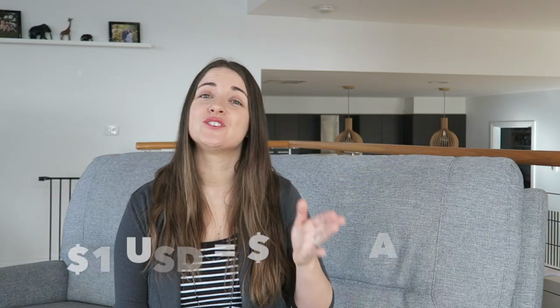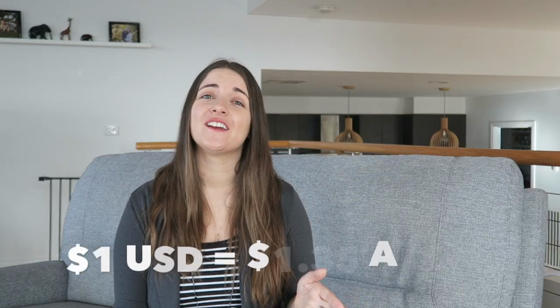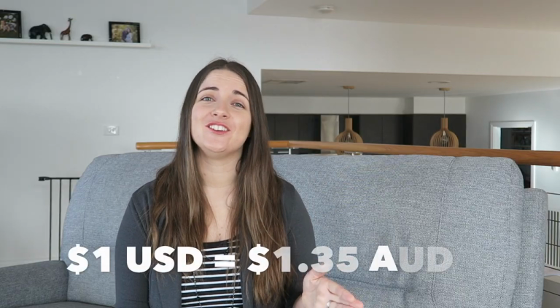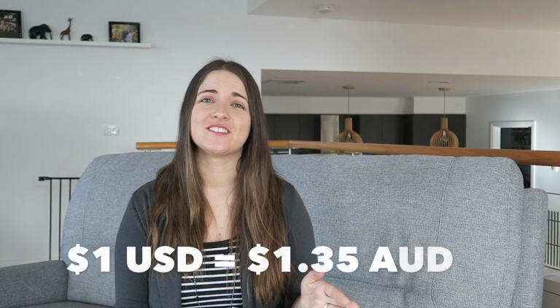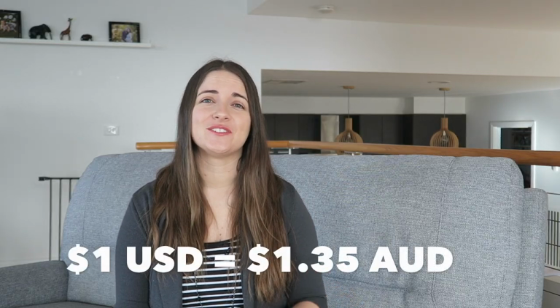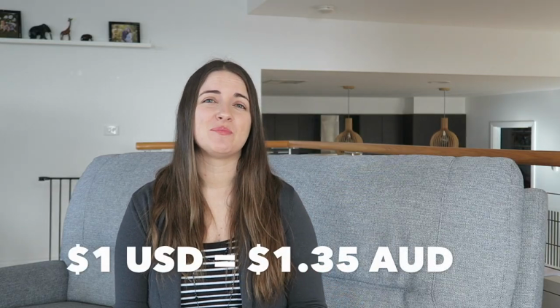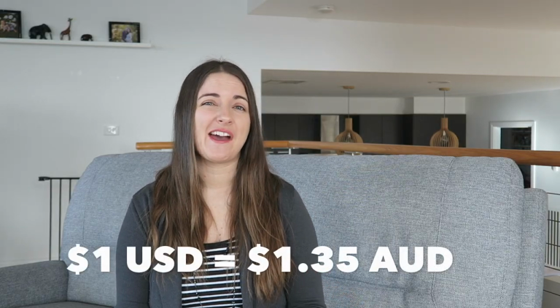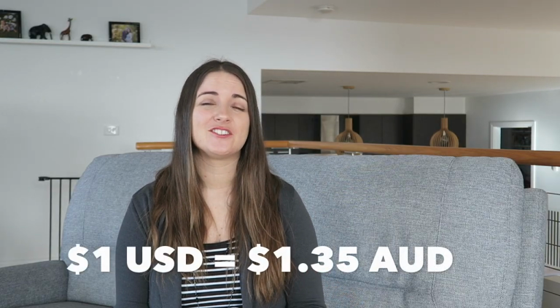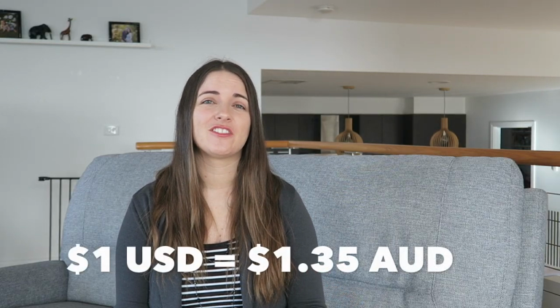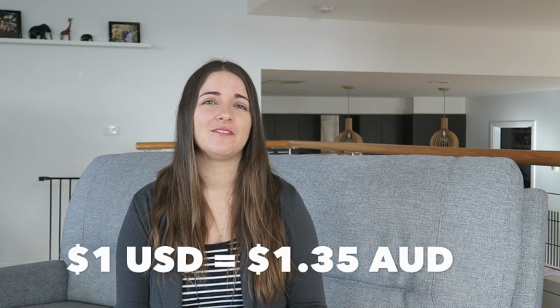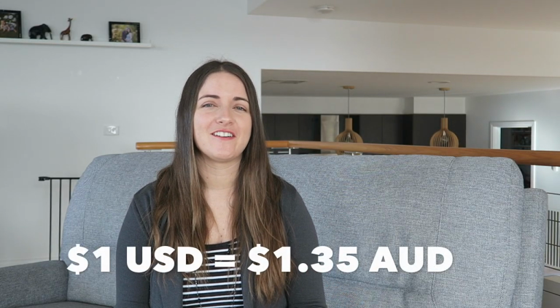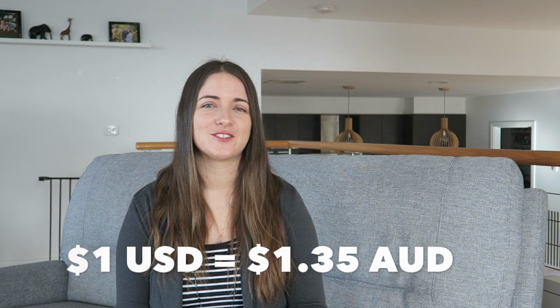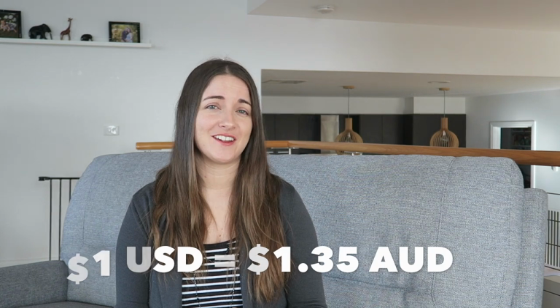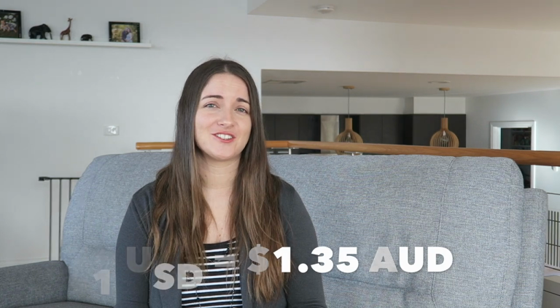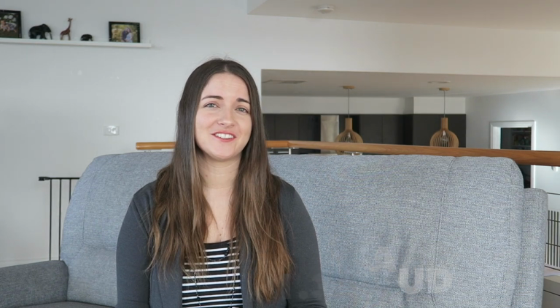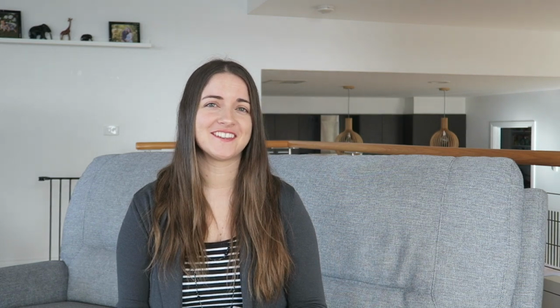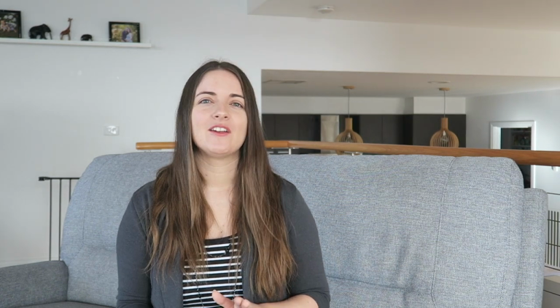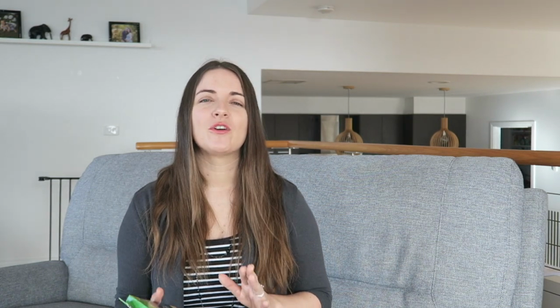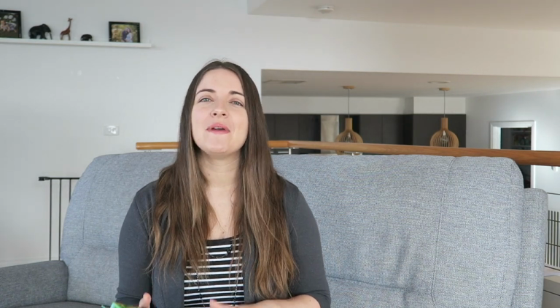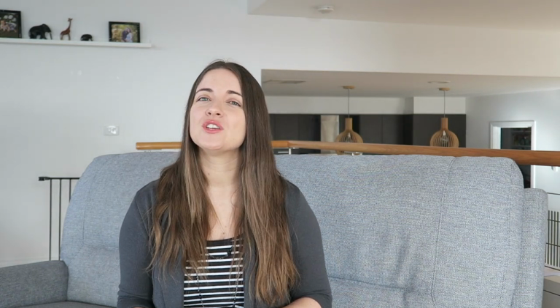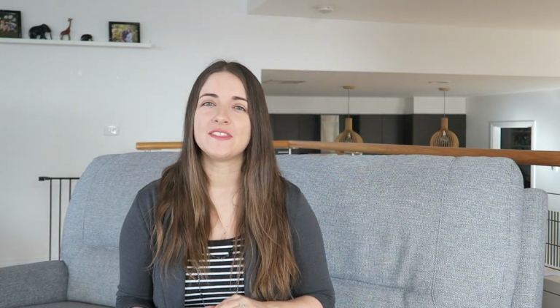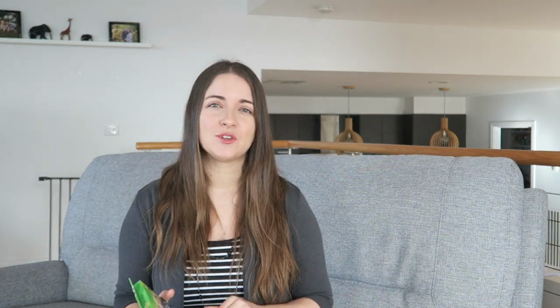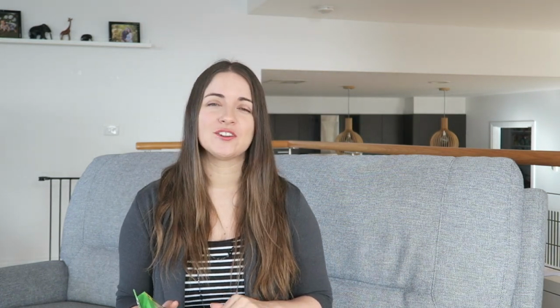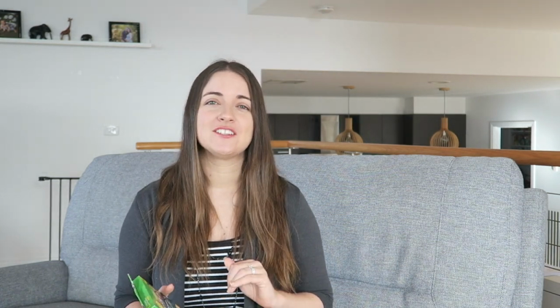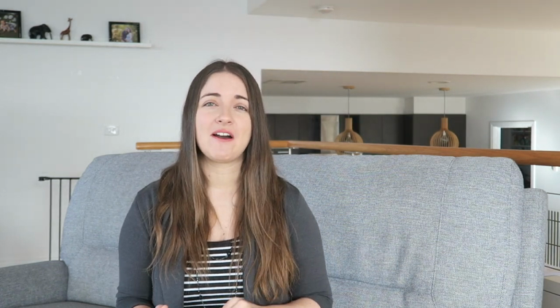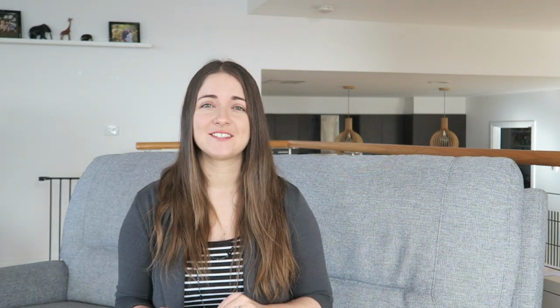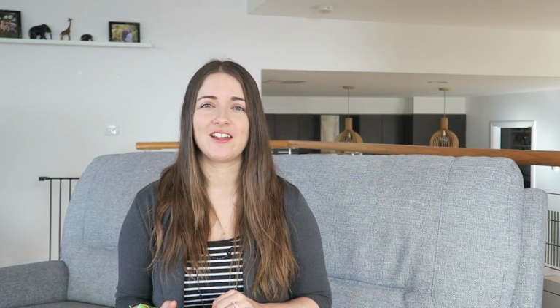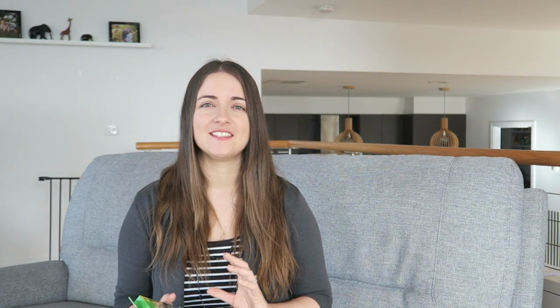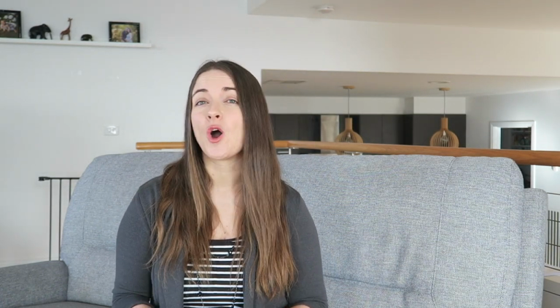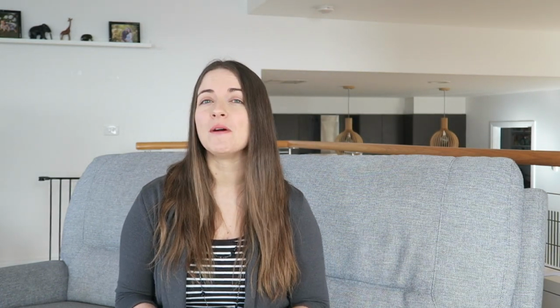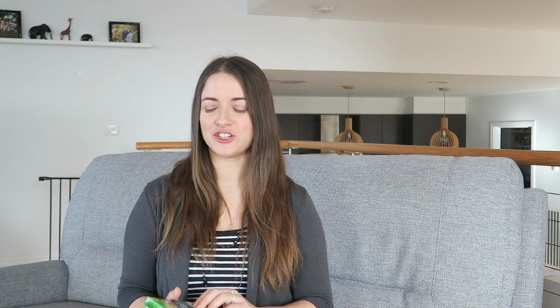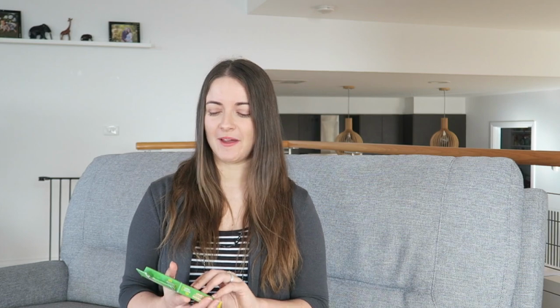A dollar in US dollars is about $1.35 in Australian dollars, but compared to what this would cost to buy in Australia, it's so much cheaper.